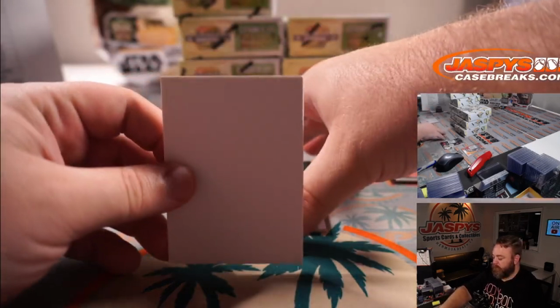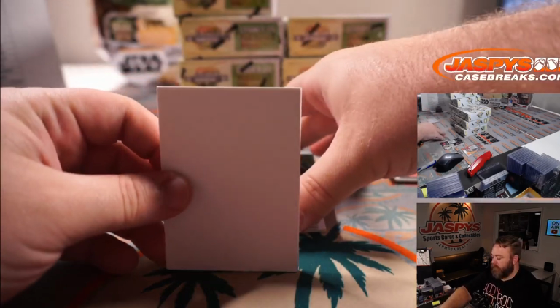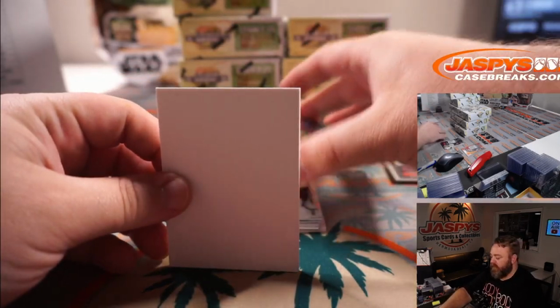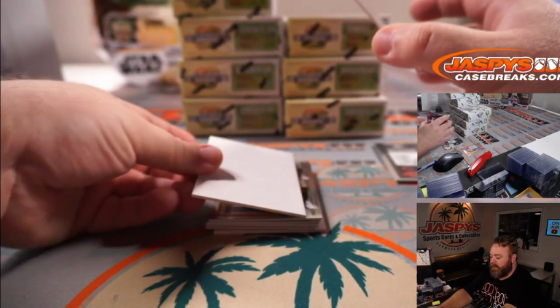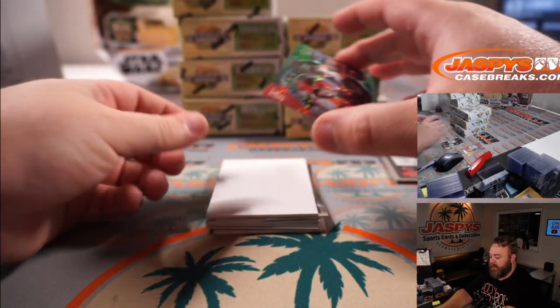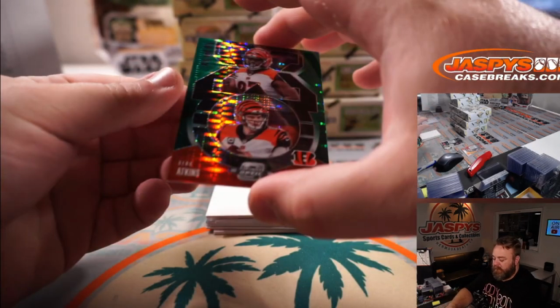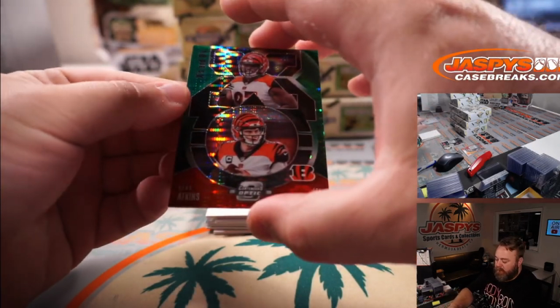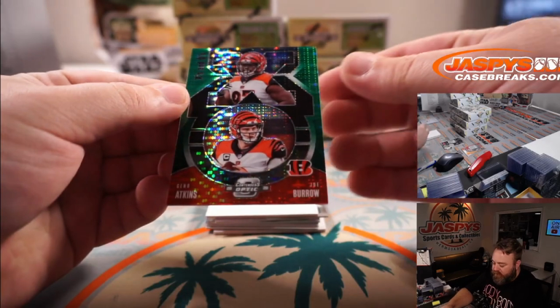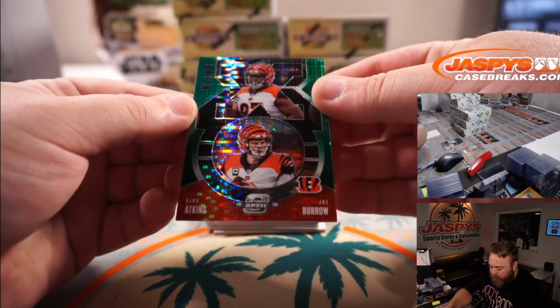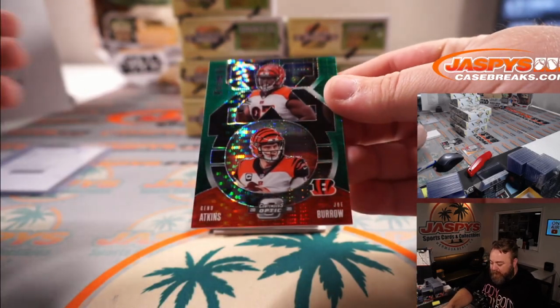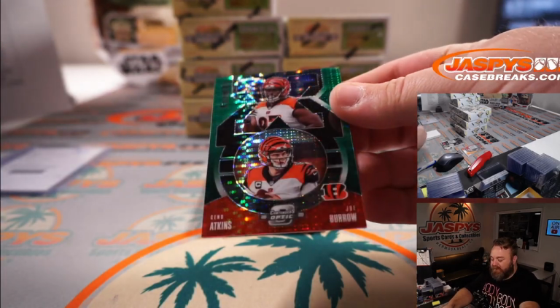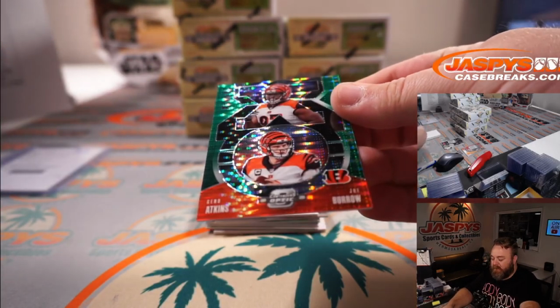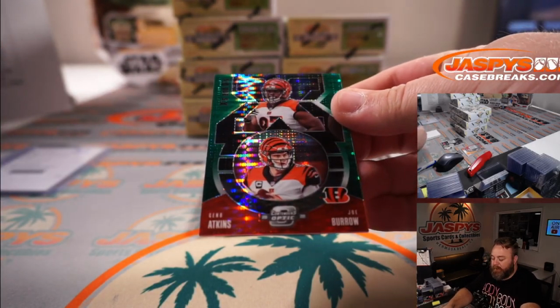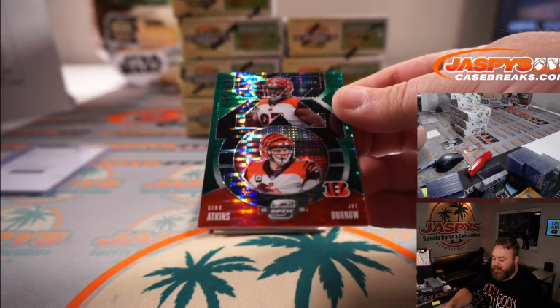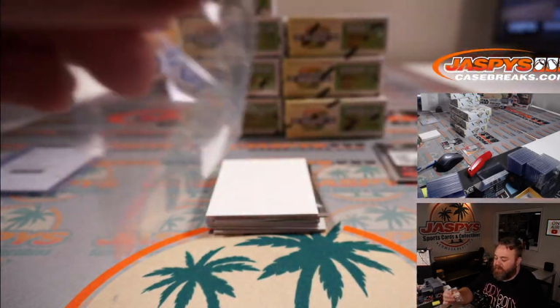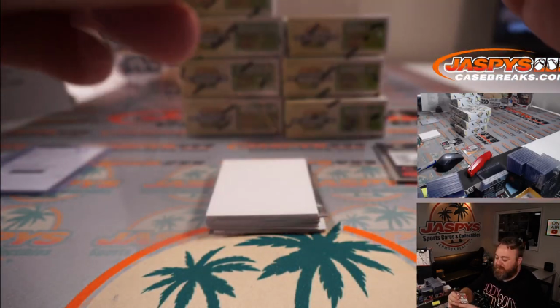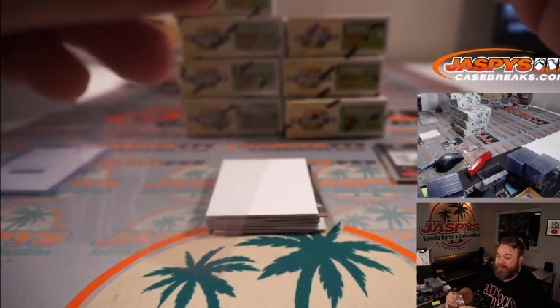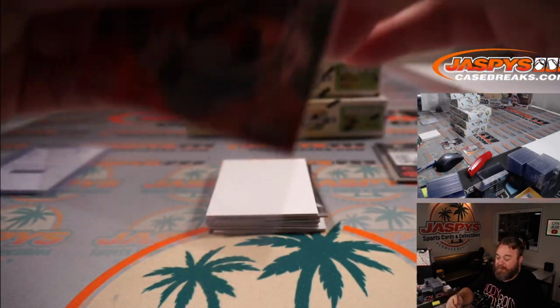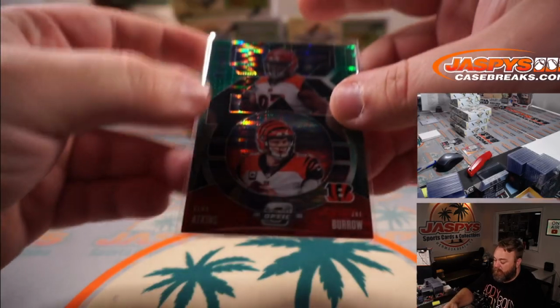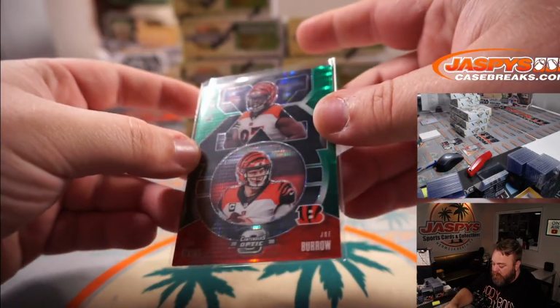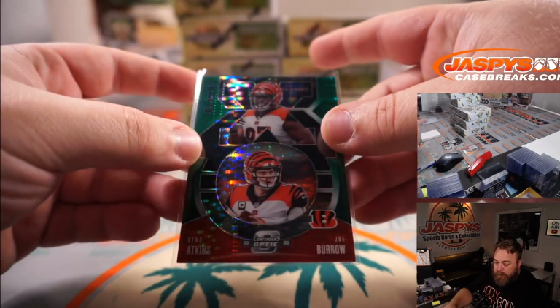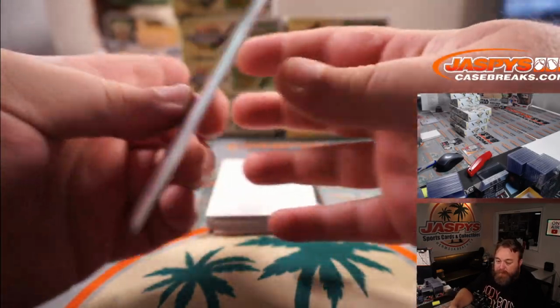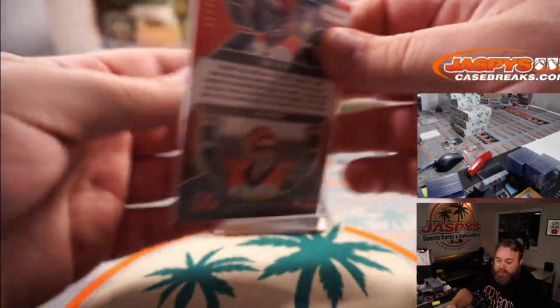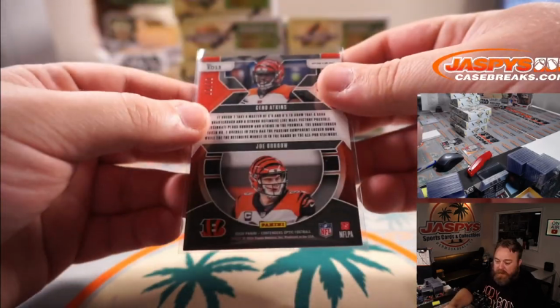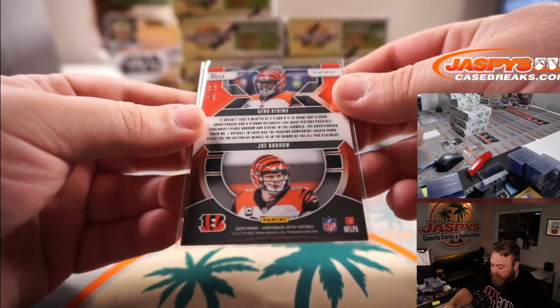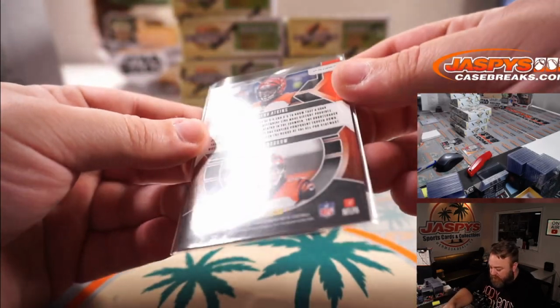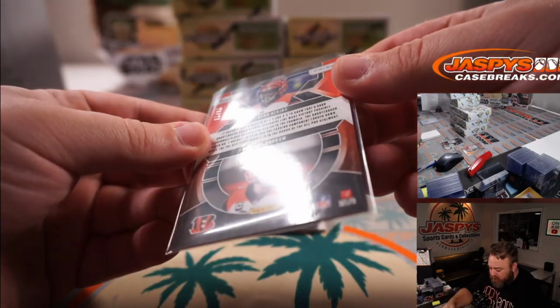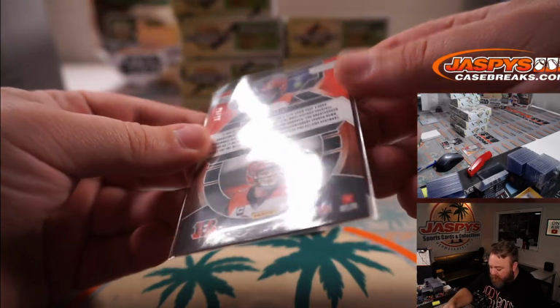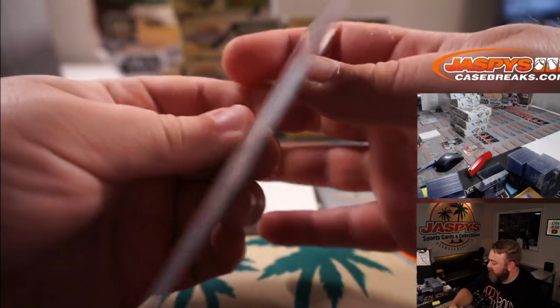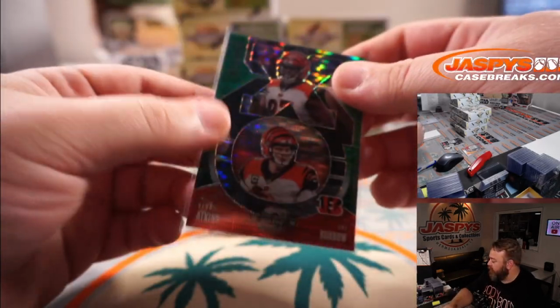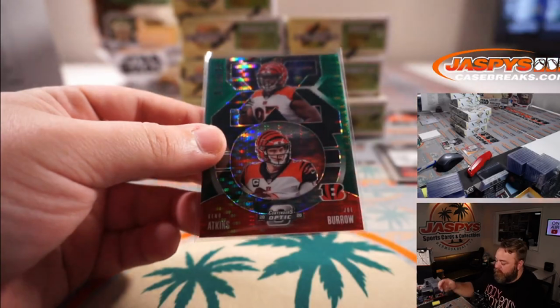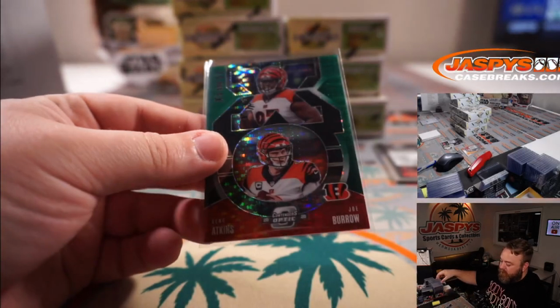Starting off with Joe Burrow, Gino Atkins — little green pulsar, should be out of 20-something. Bengals and Matthew Shira, 21 out of 27. Very nice.